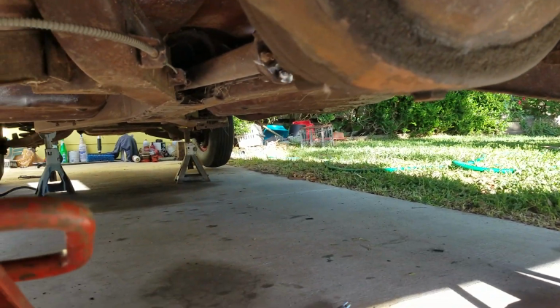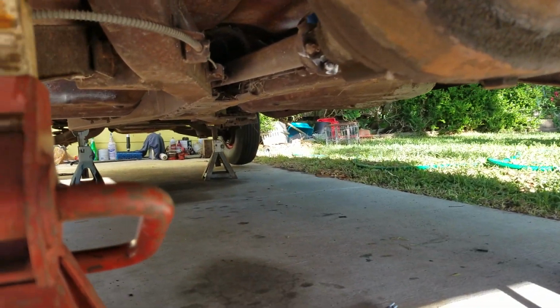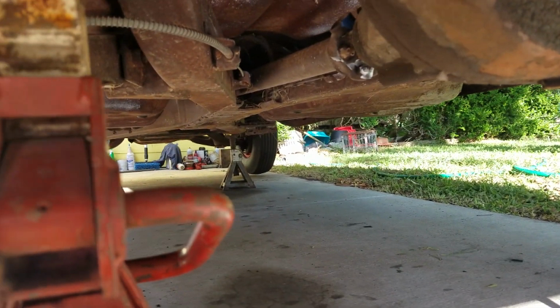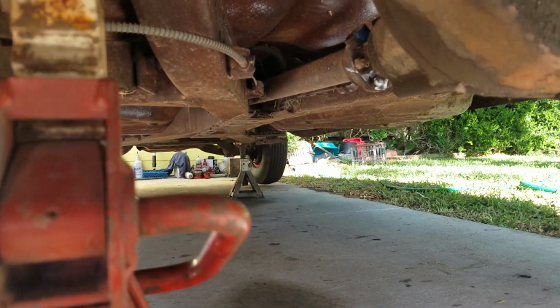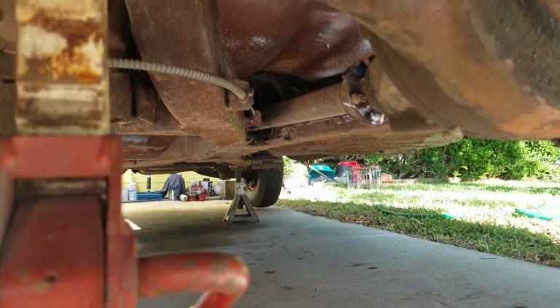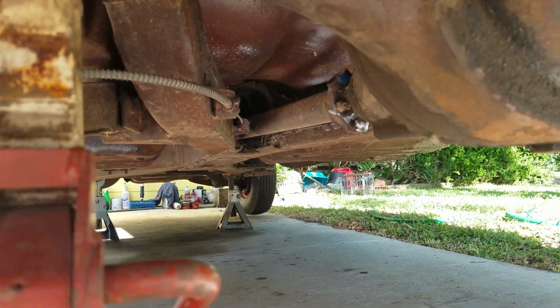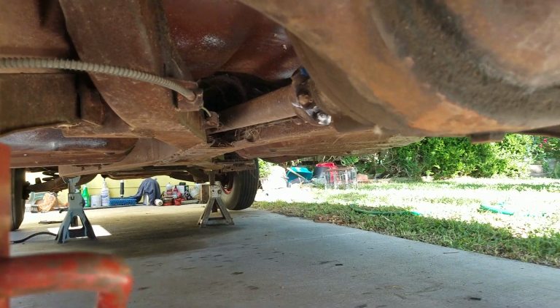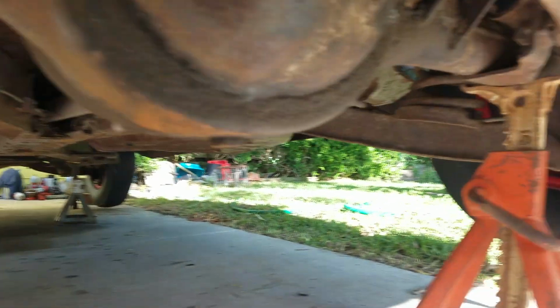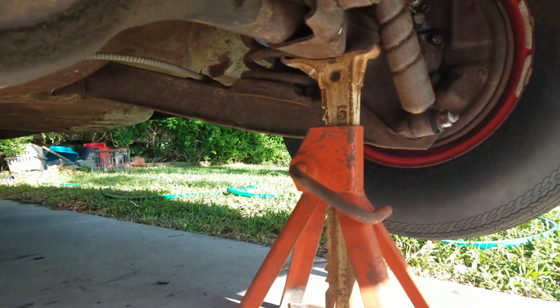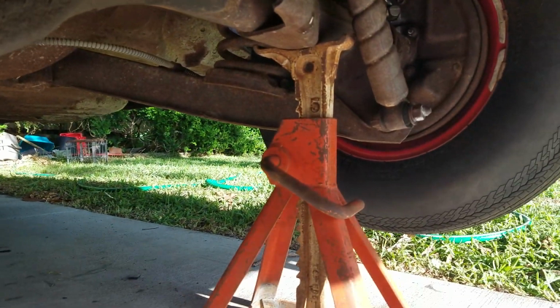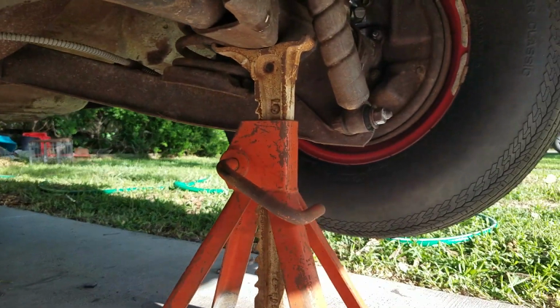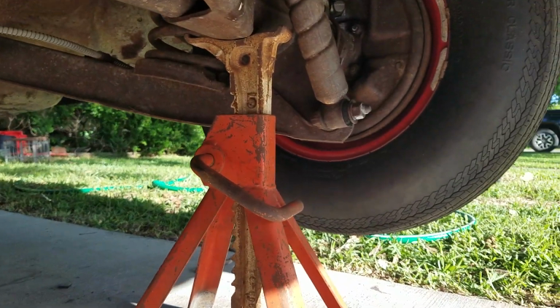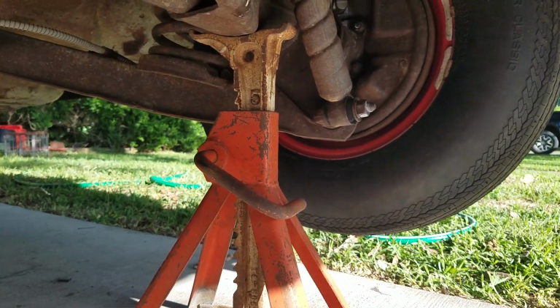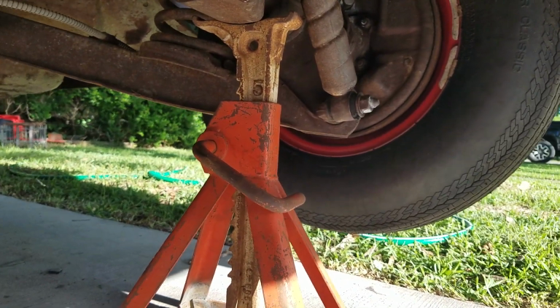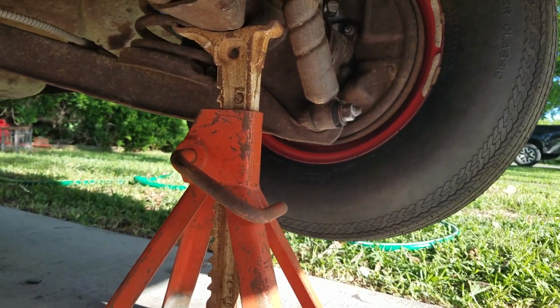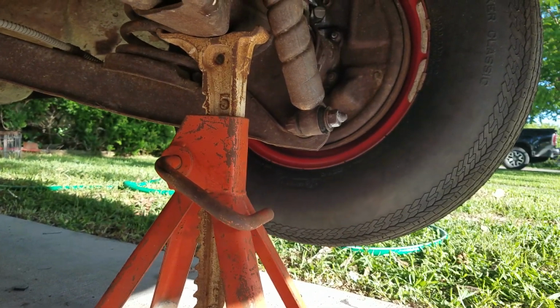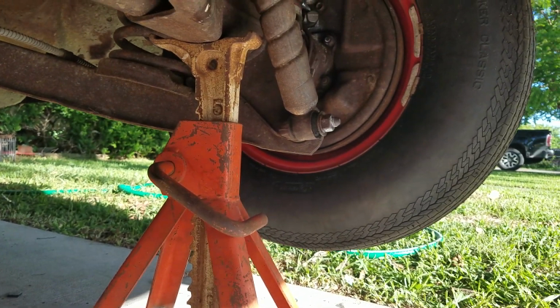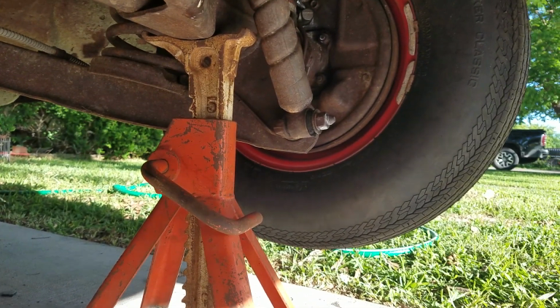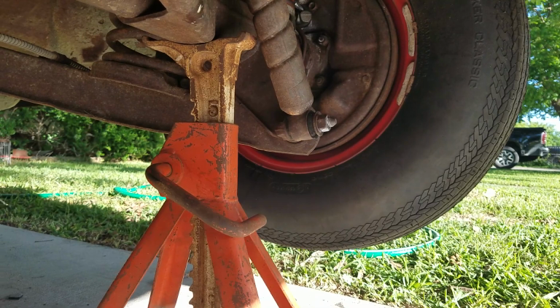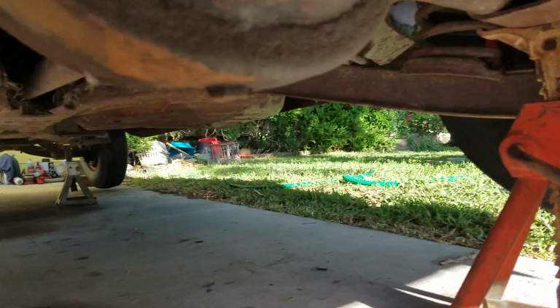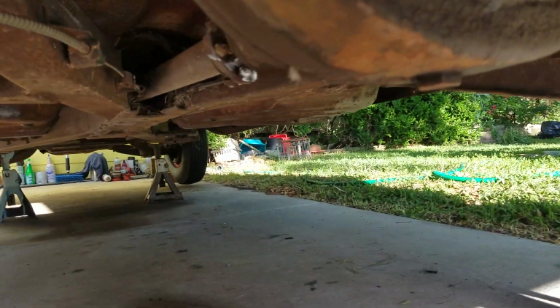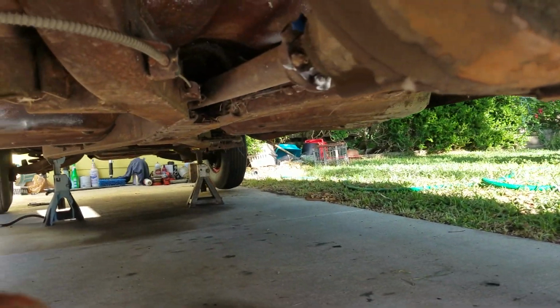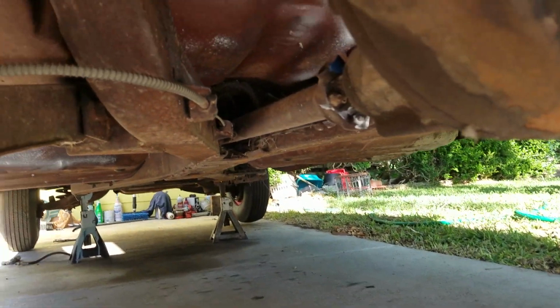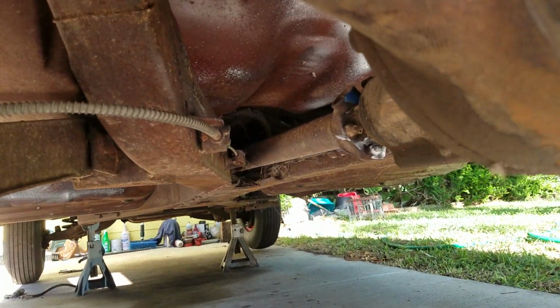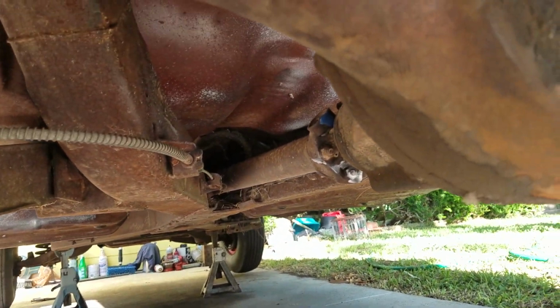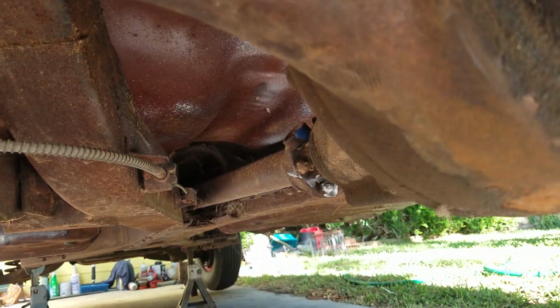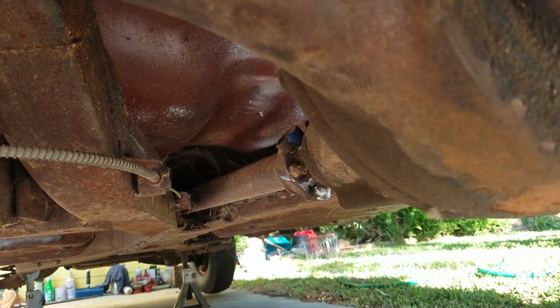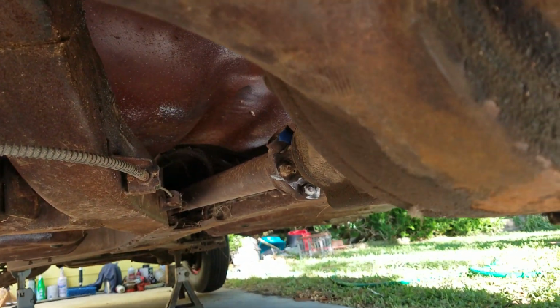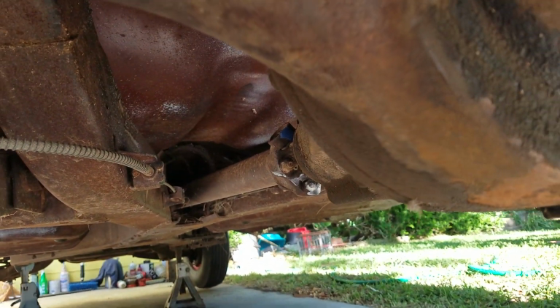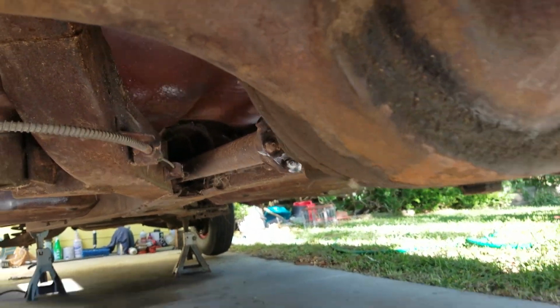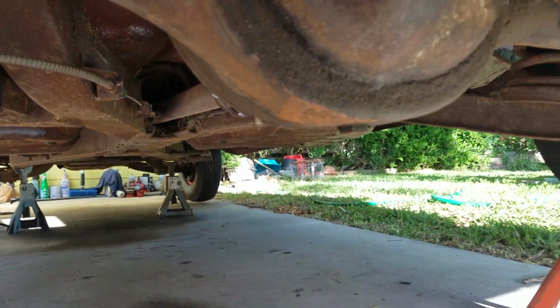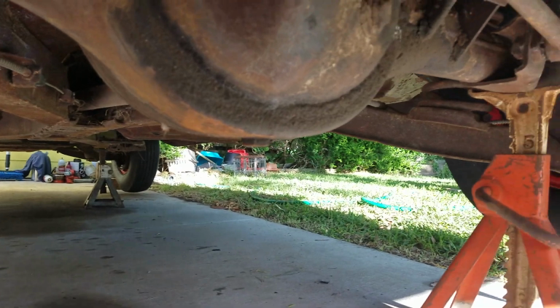So it figured to be a 3.36 or a 3.08. On an open rear end, turn the tire twice around and count the number of times the drive shaft goes around, and that'll give you an approximate gear ratio.